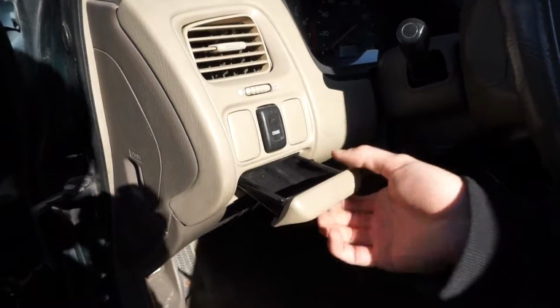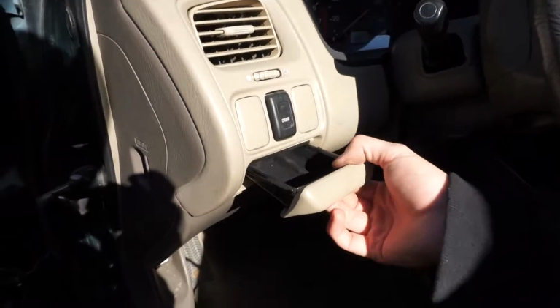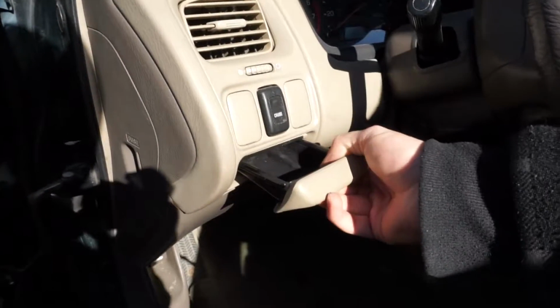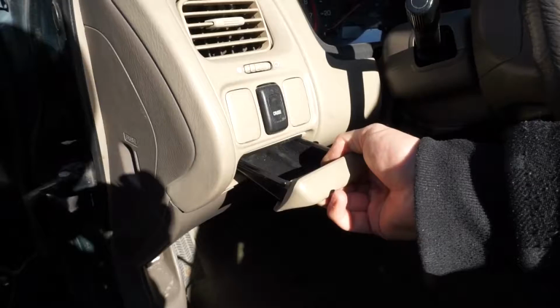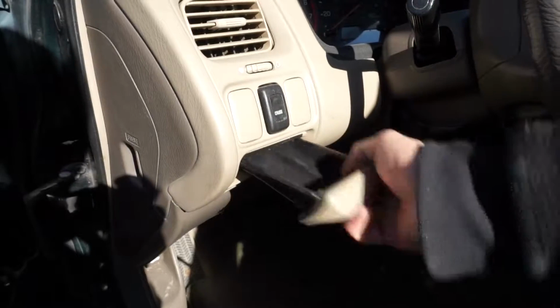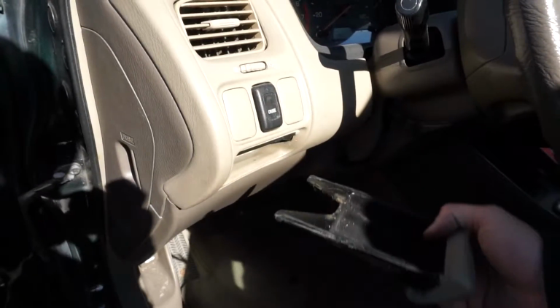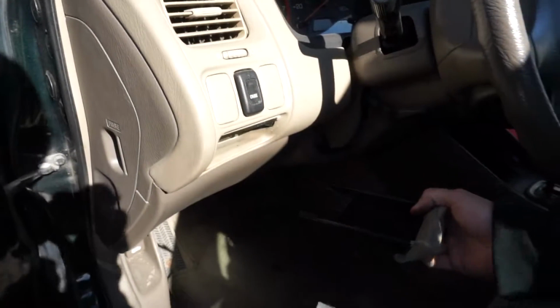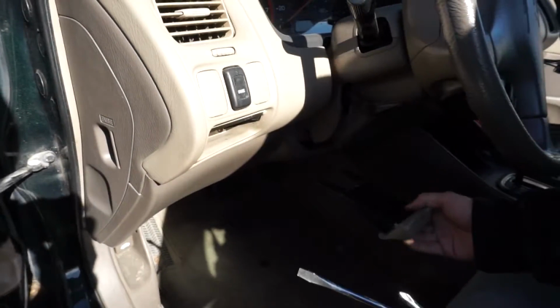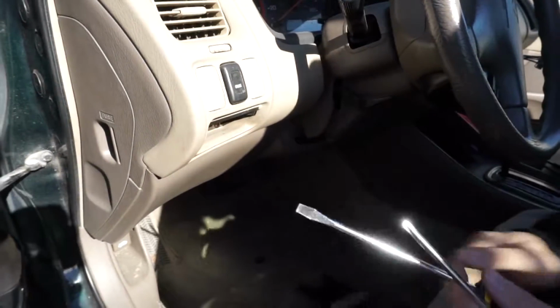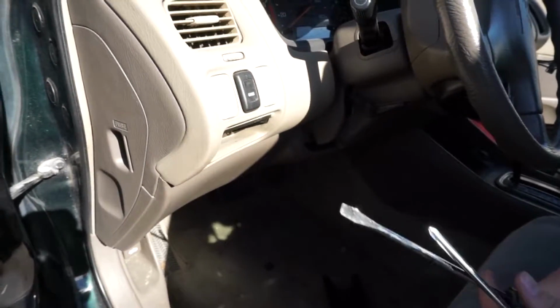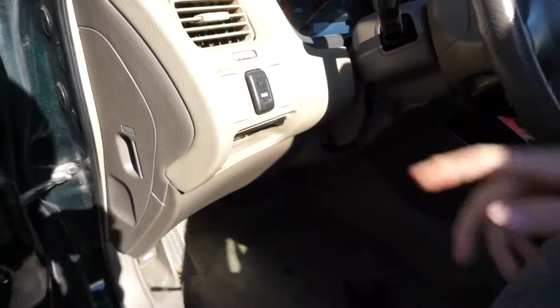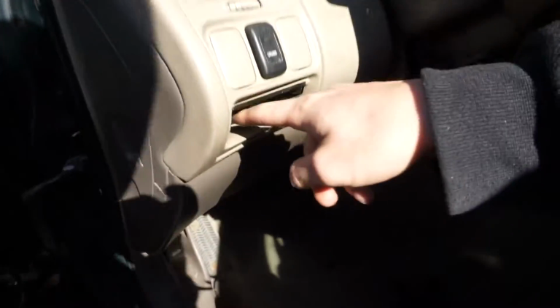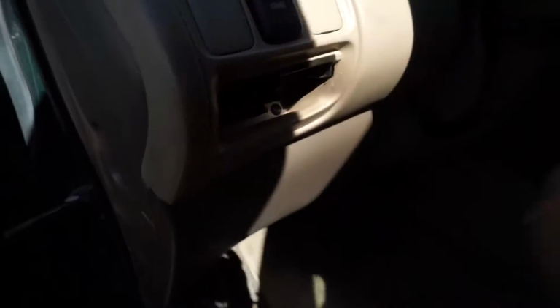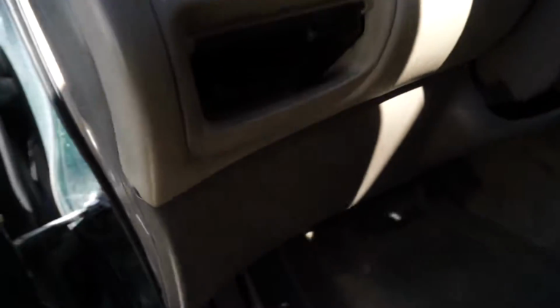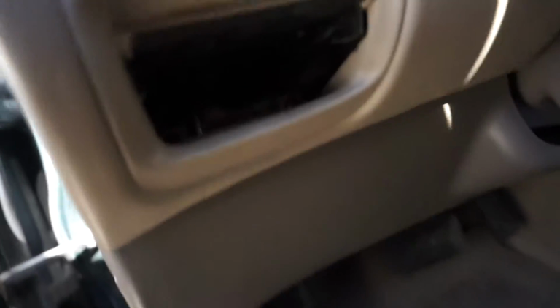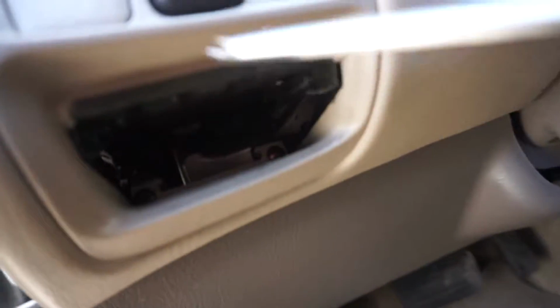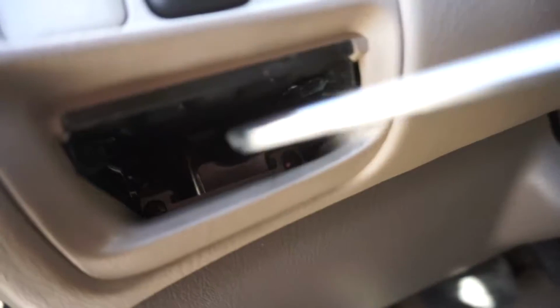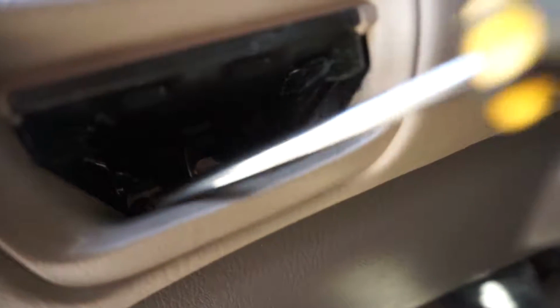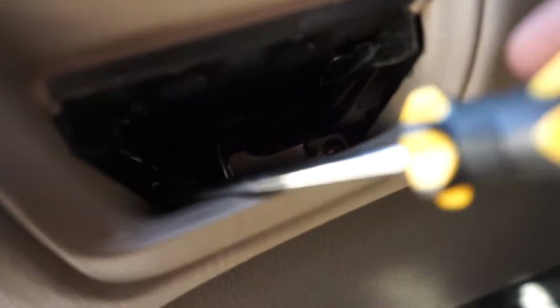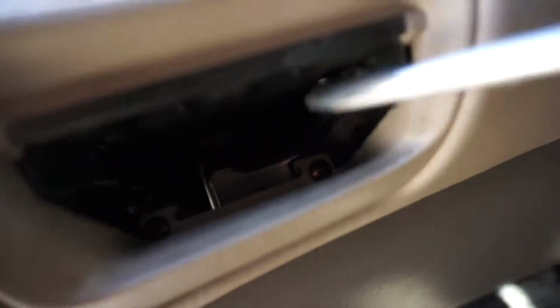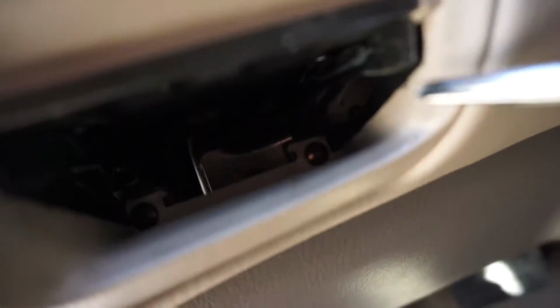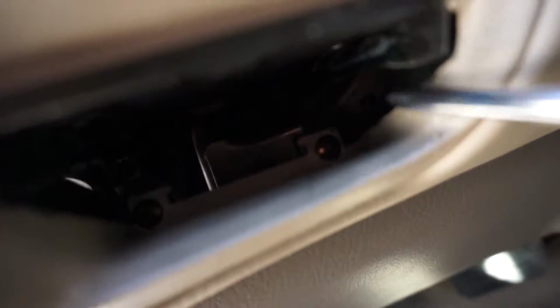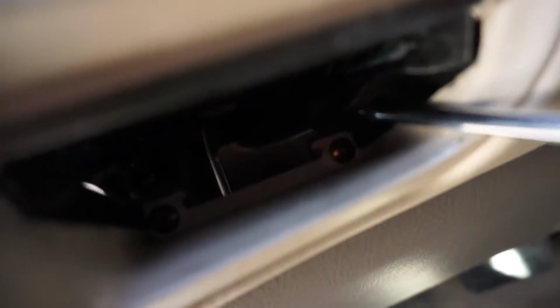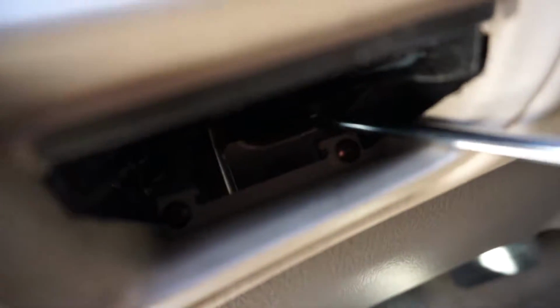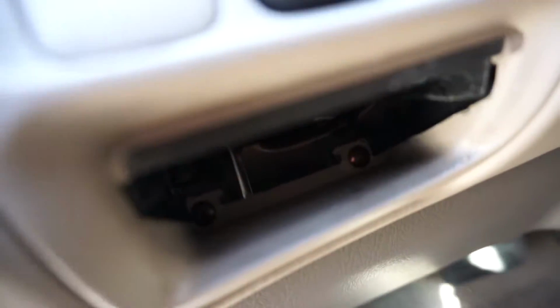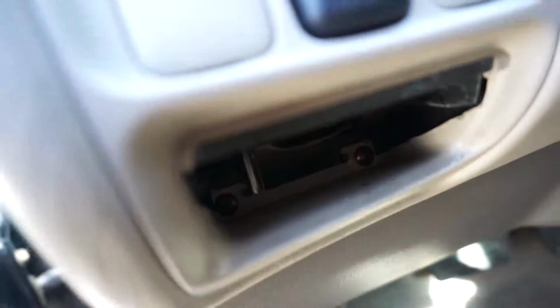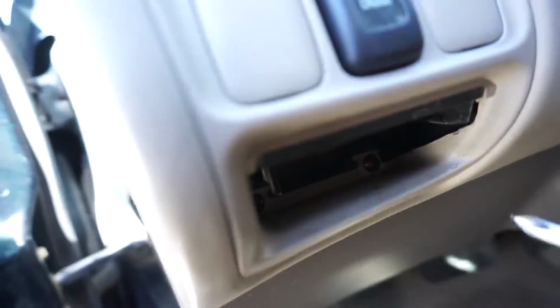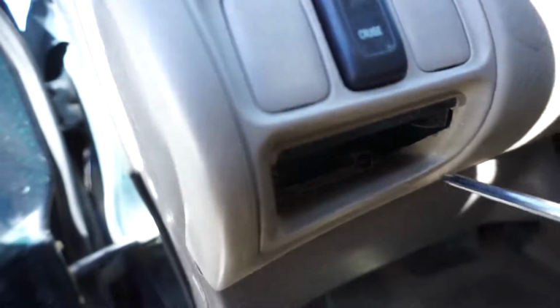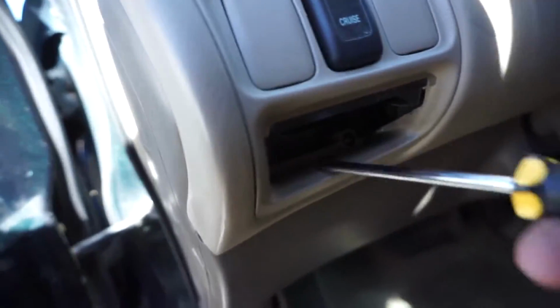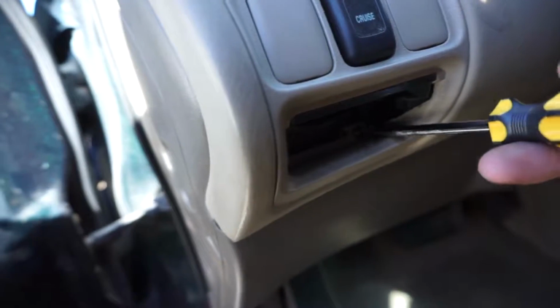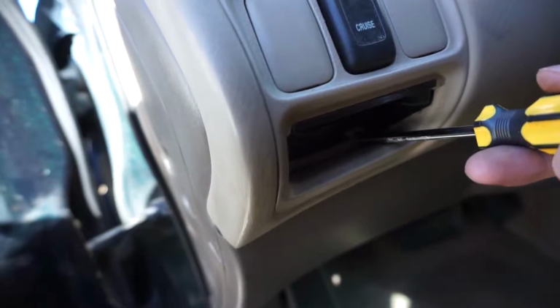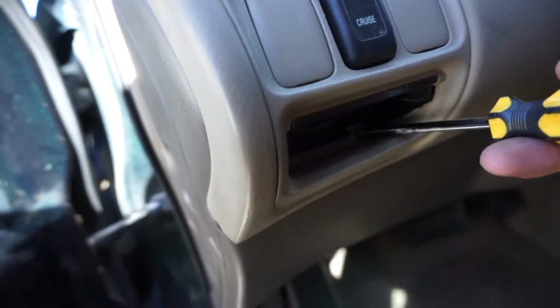First, we're going to start by popping the coin tray out, and there's going to be two Phillips head screws in there. We will be using the Phillips screwdriver to get them out. So let's begin by unscrewing them.